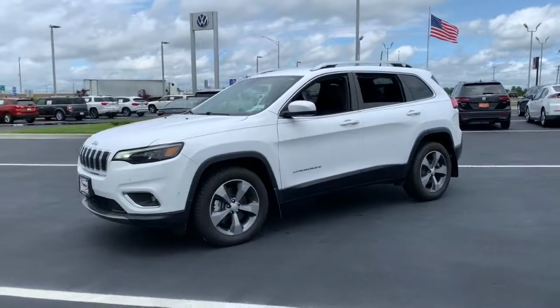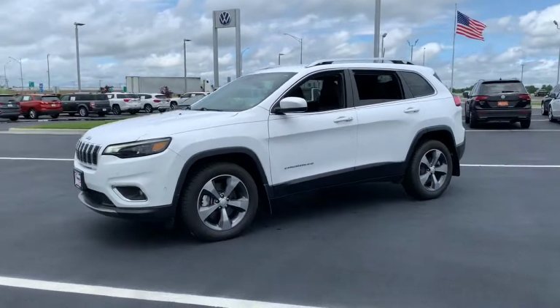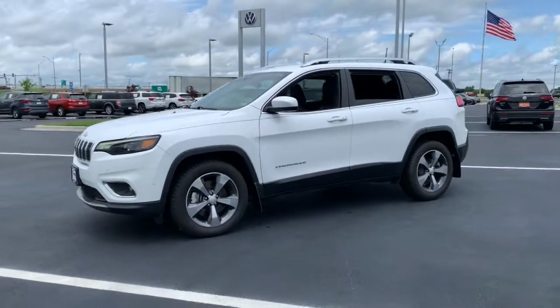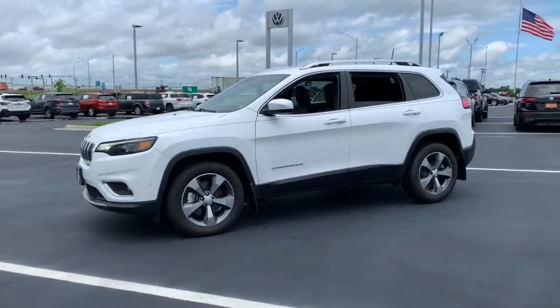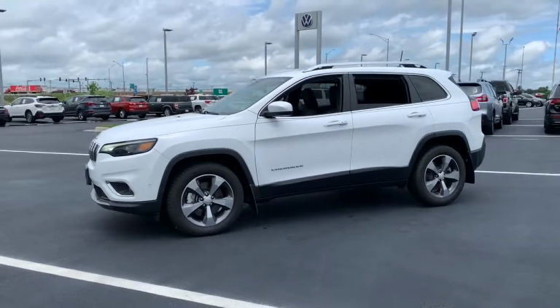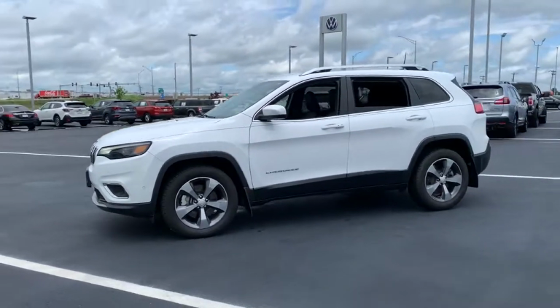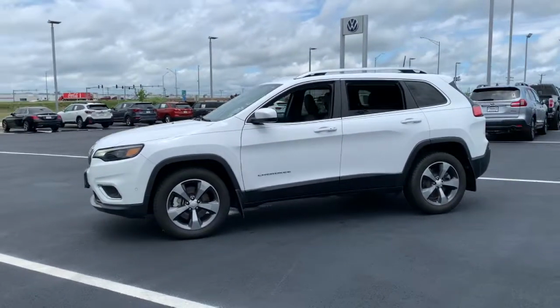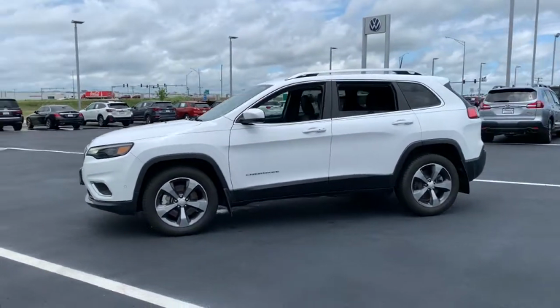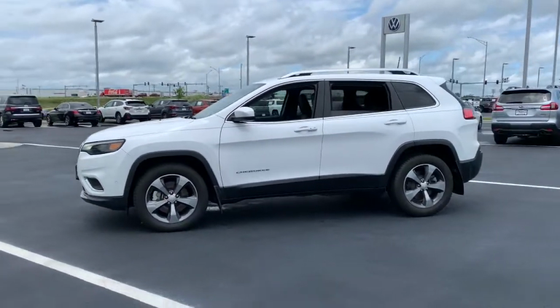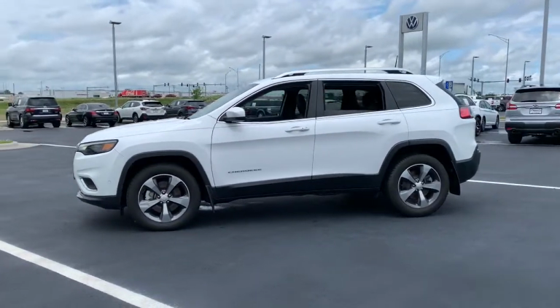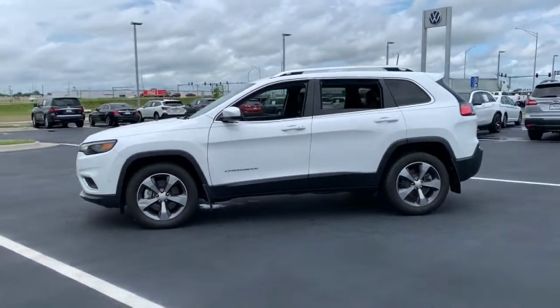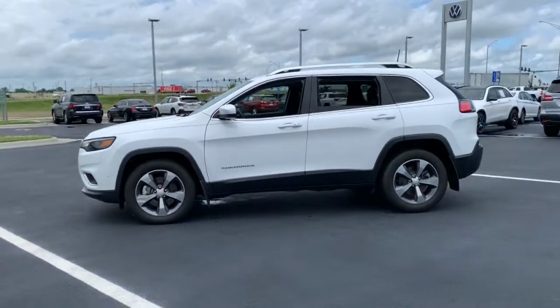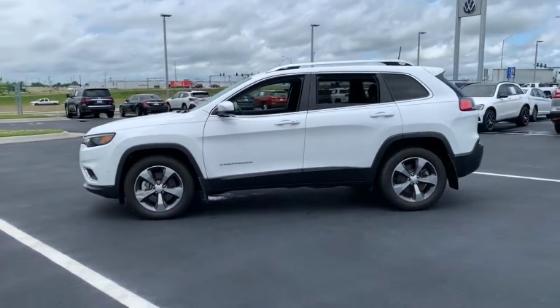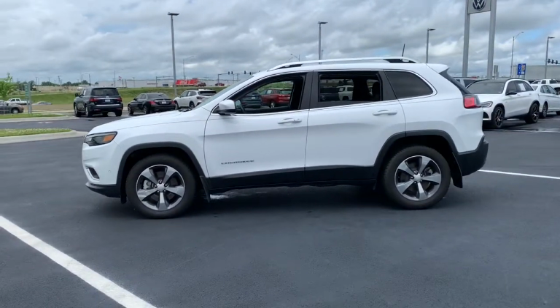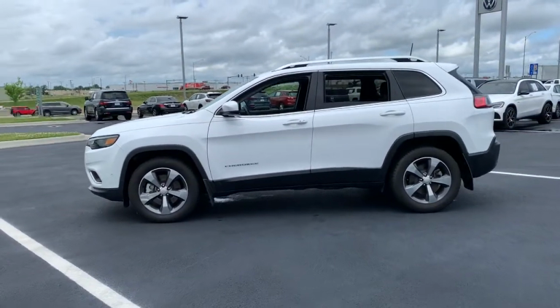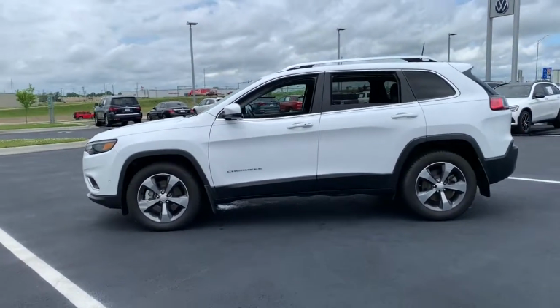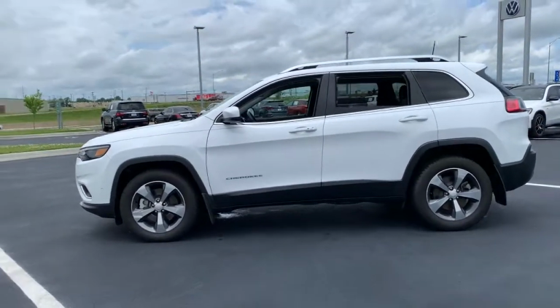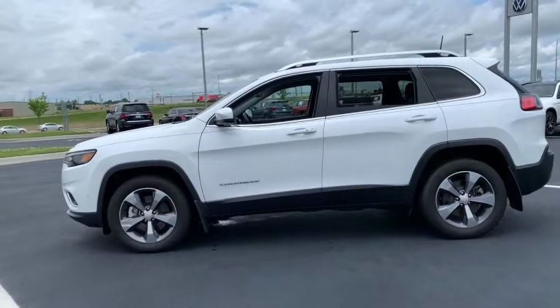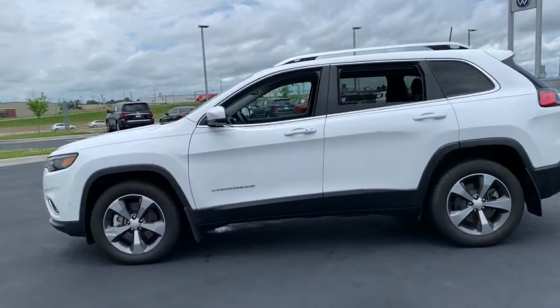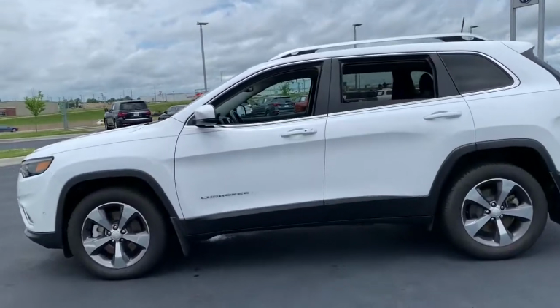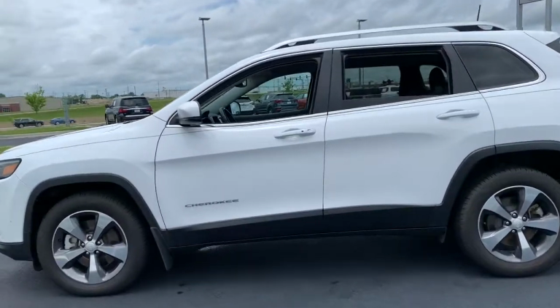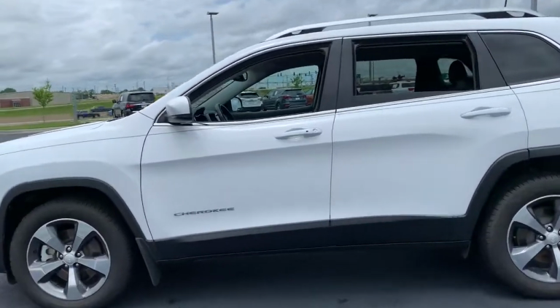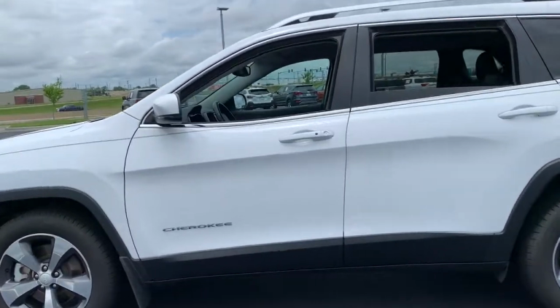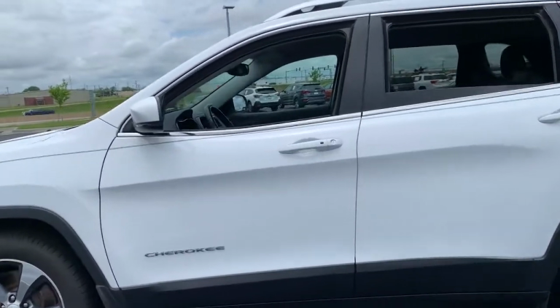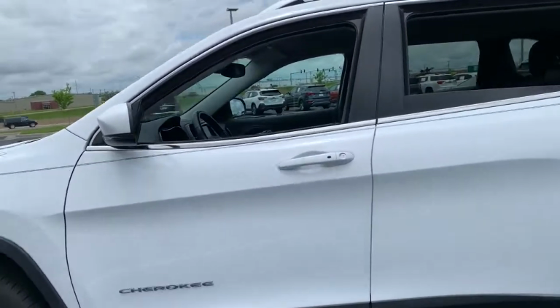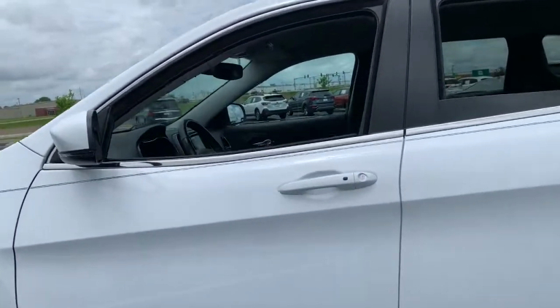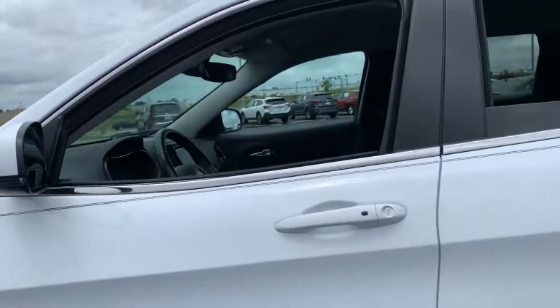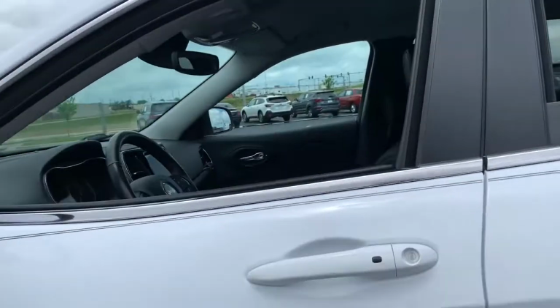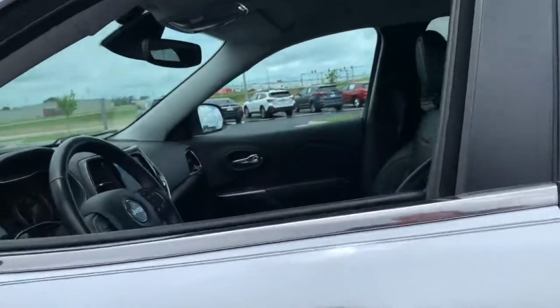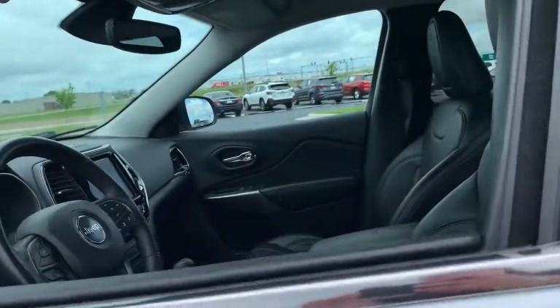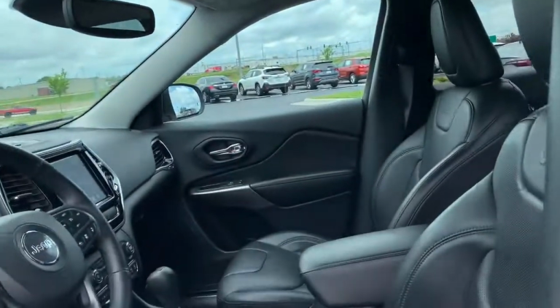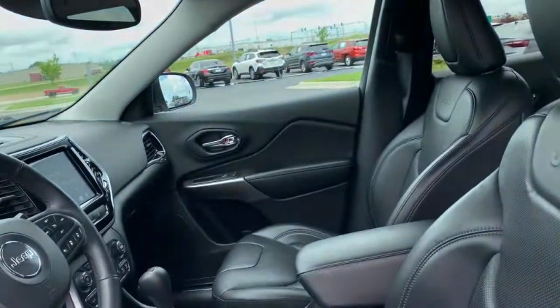The Cherokee delivers refined comfort, state-of-the-art technology to keep you safe, connected and entertained, ample cargo capacity, and rugged all-terrain capability.